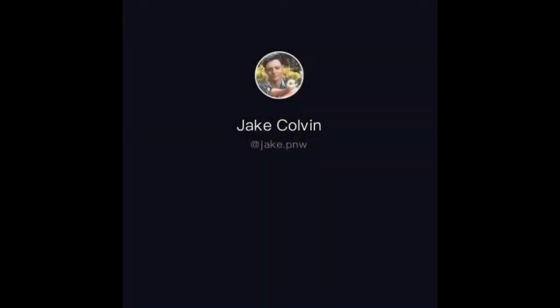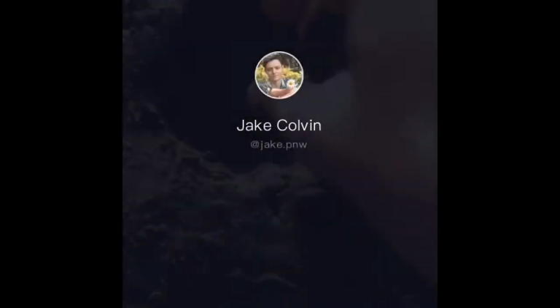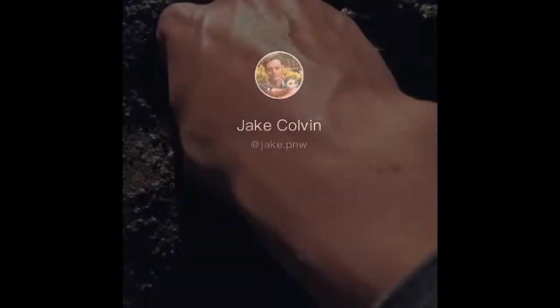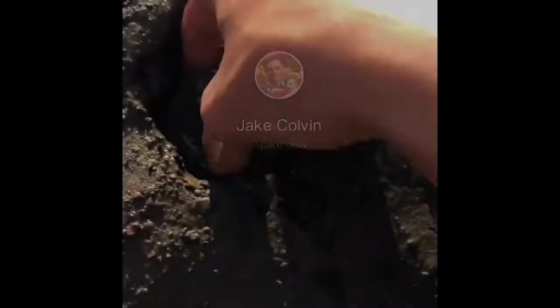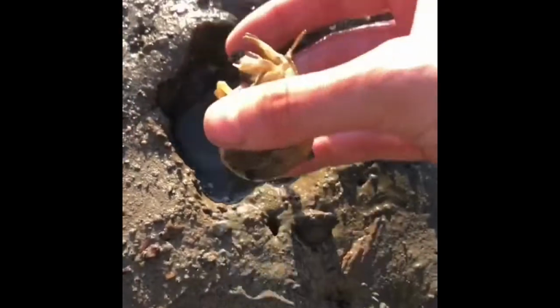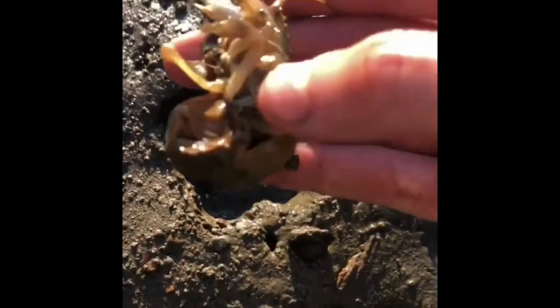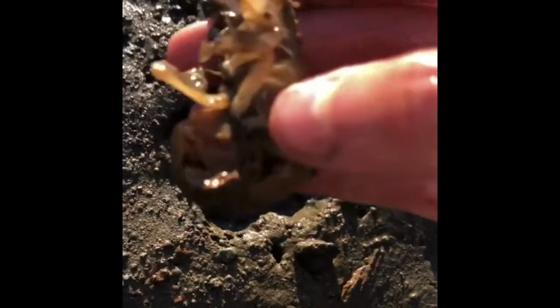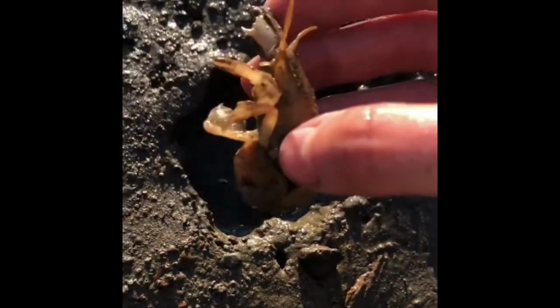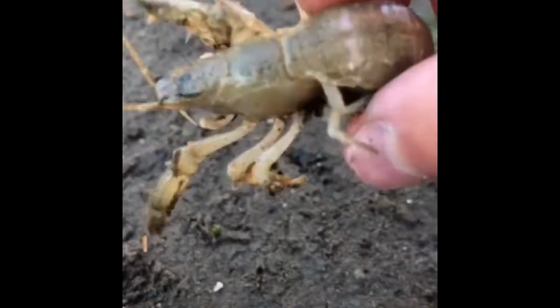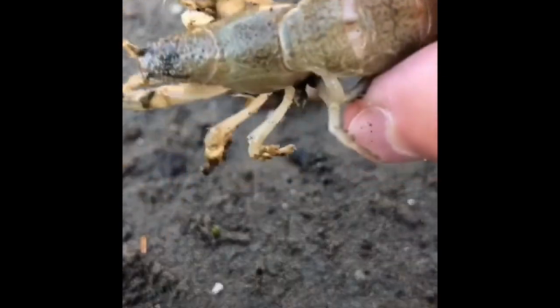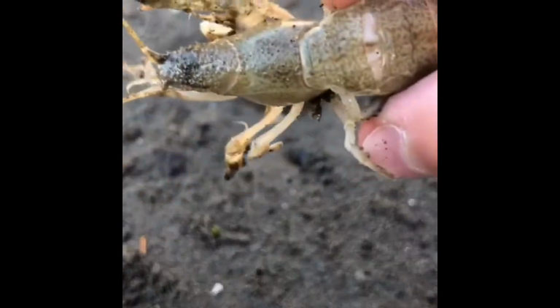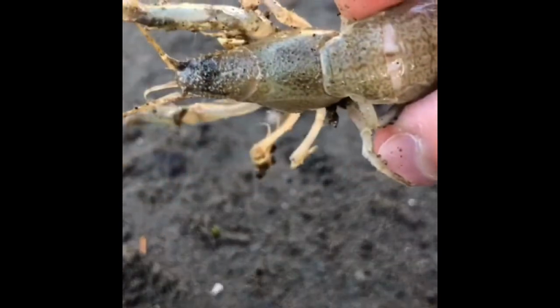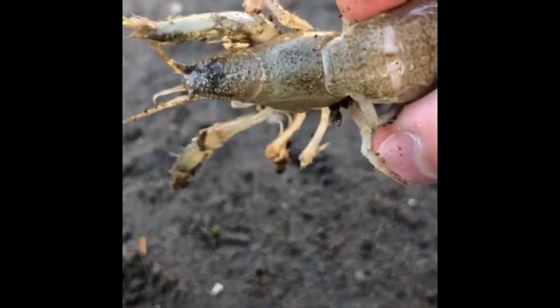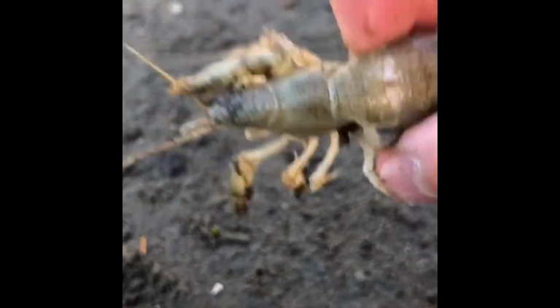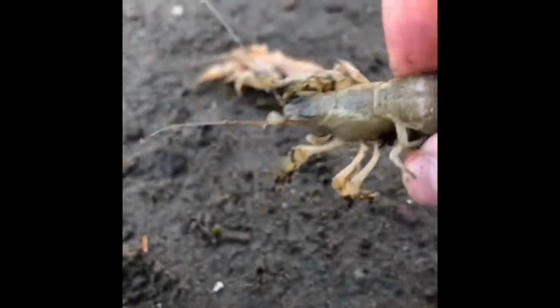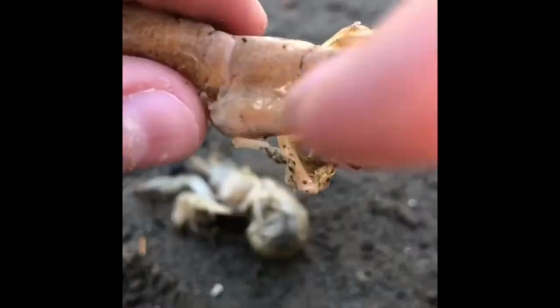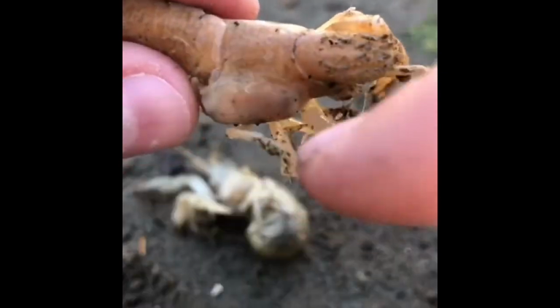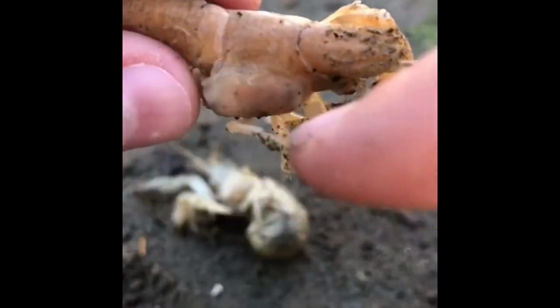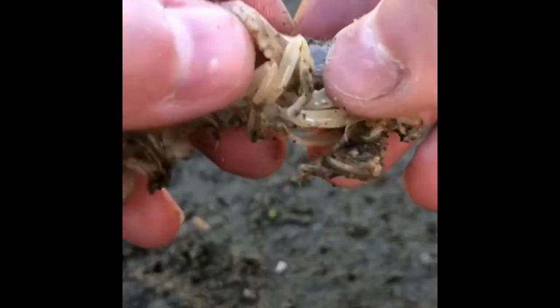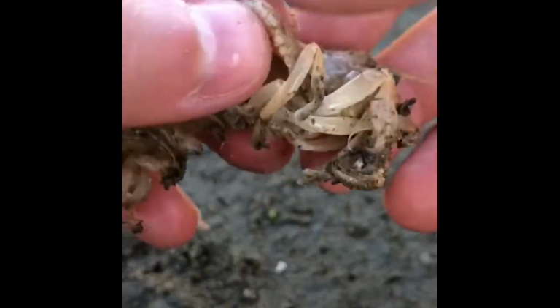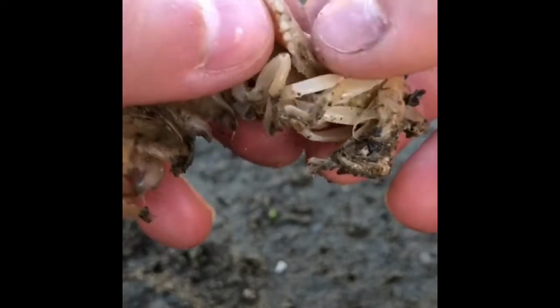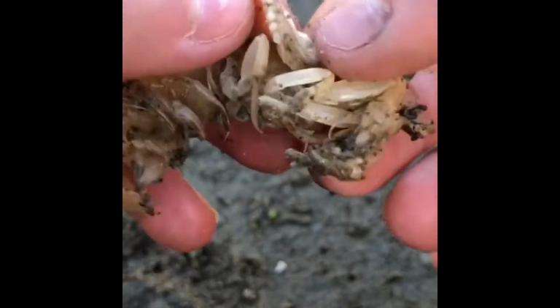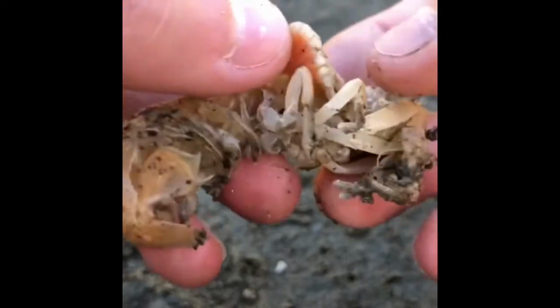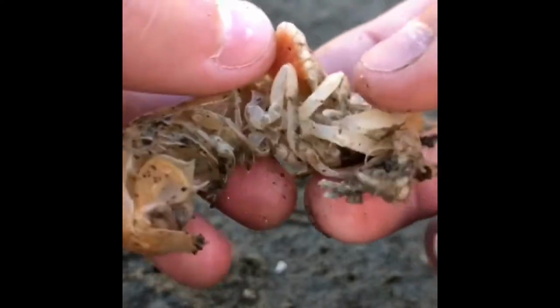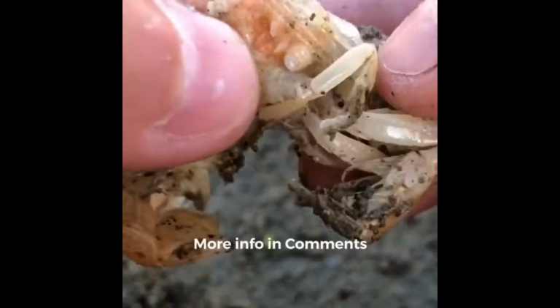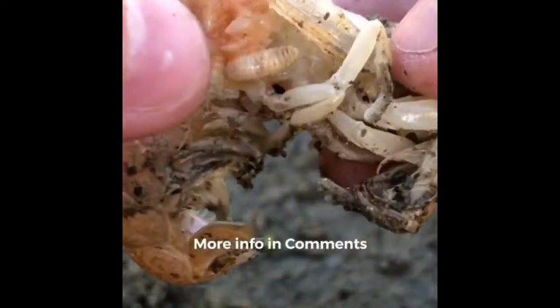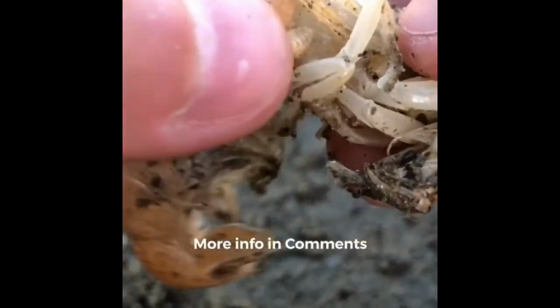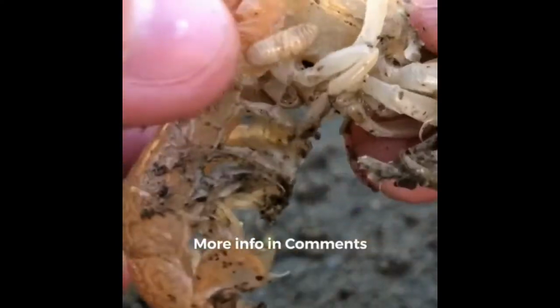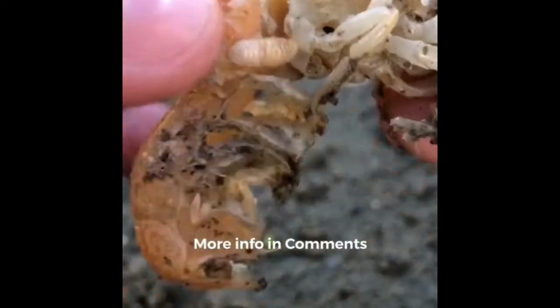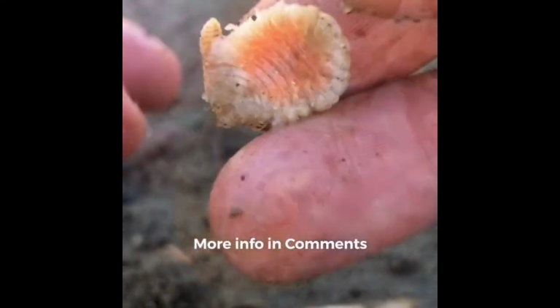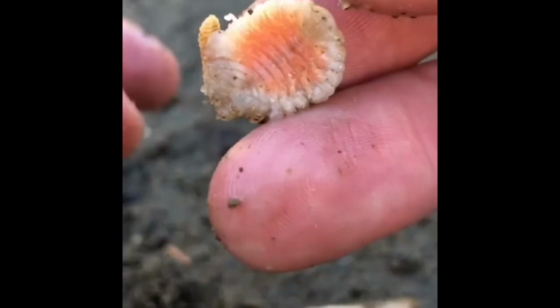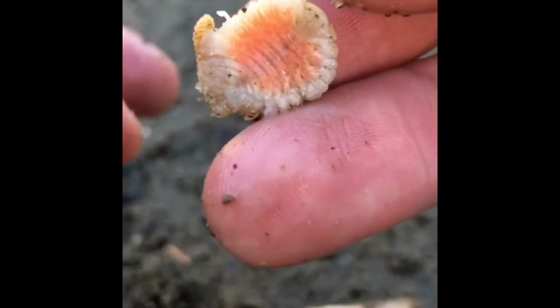Back by popular demand: shrimp parasite removals. This shrimp is not affected by a parasite, but this one is. This invasive parasite is rapidly destroying the local ecosystem. Let's find a better use for it as plant compost.